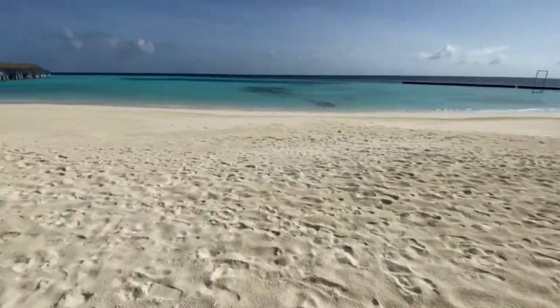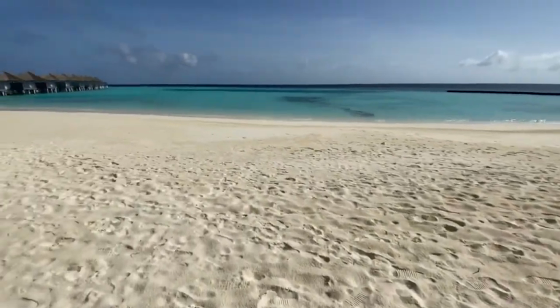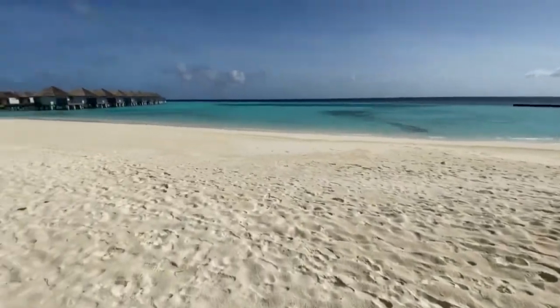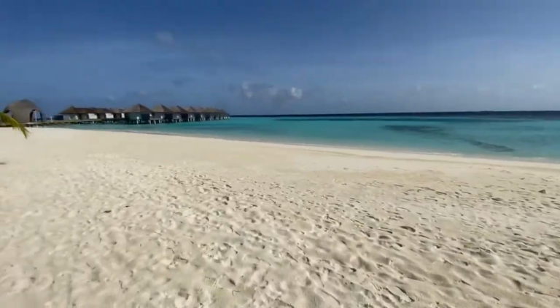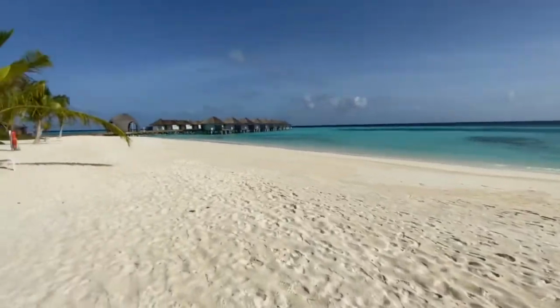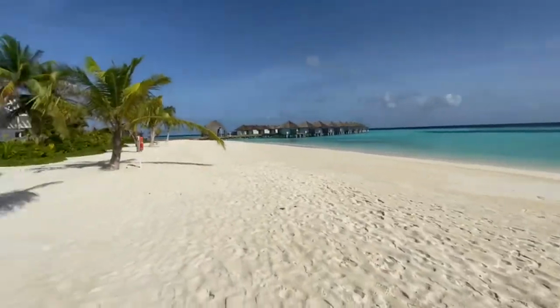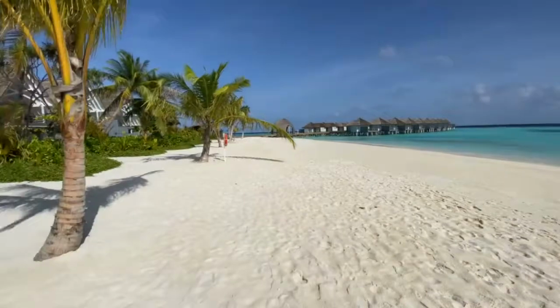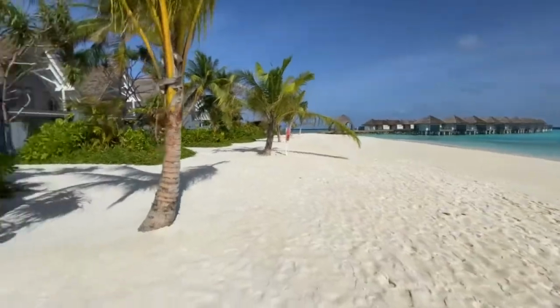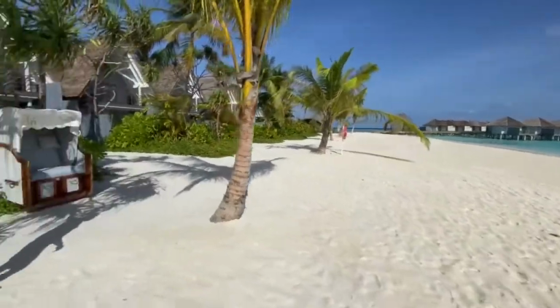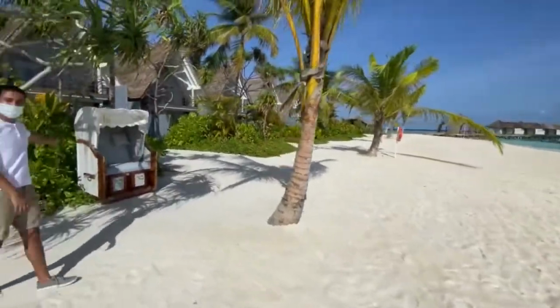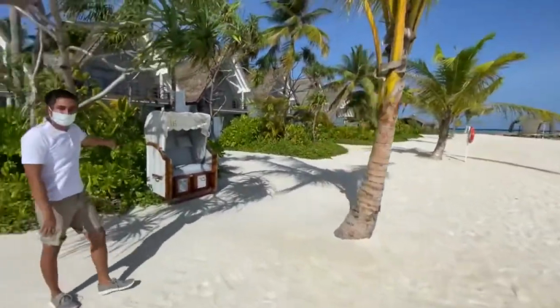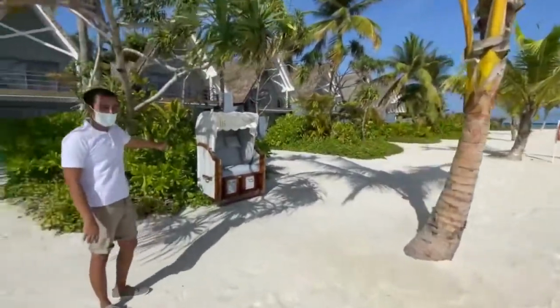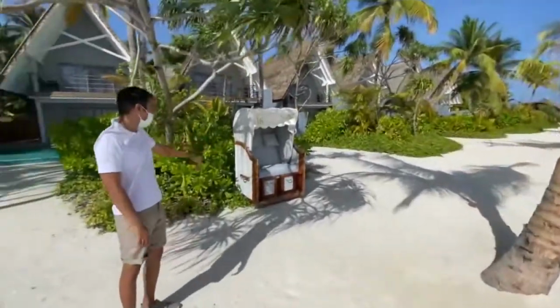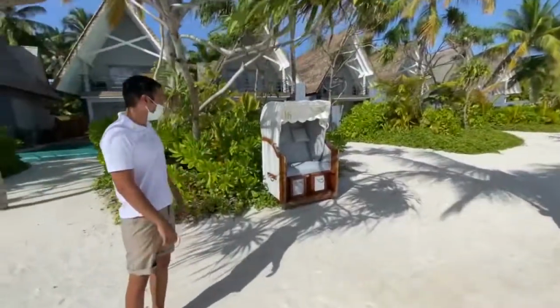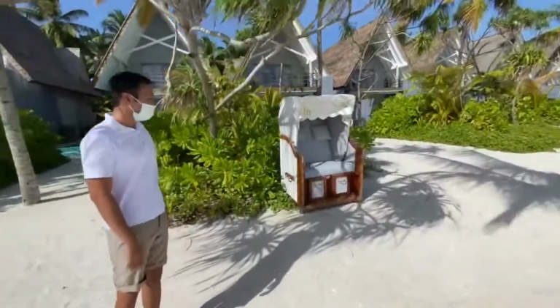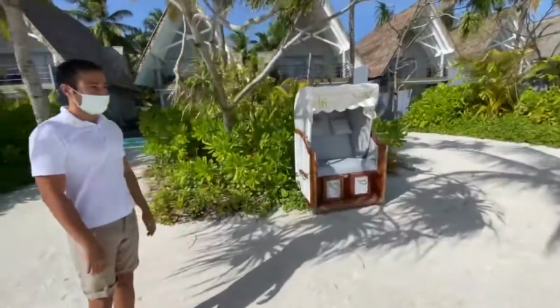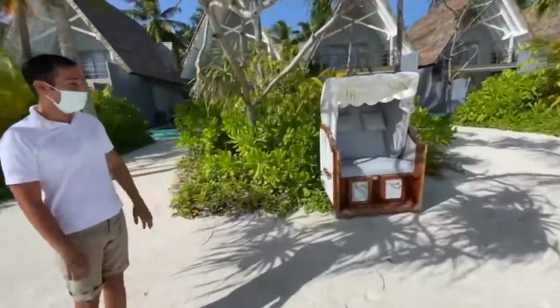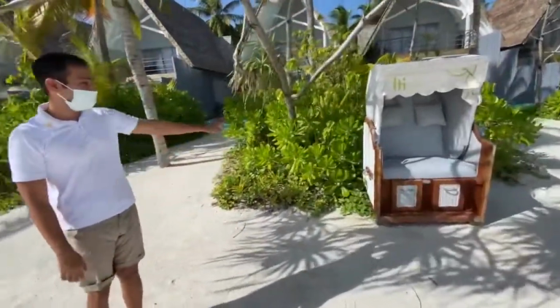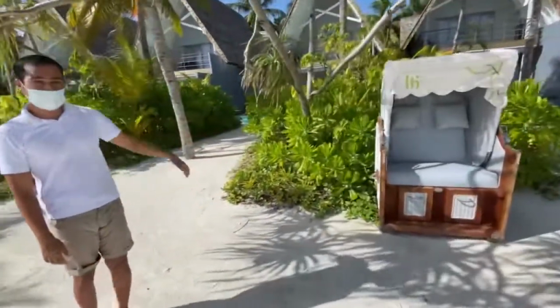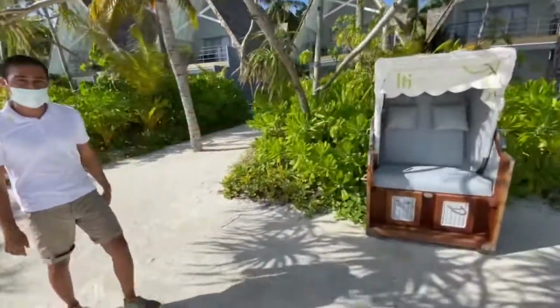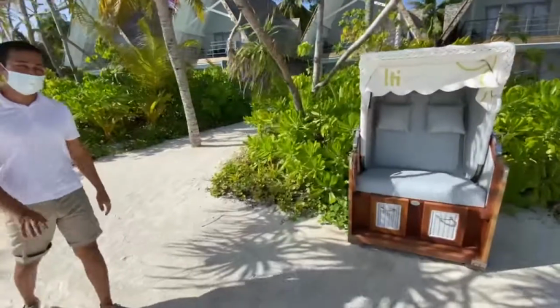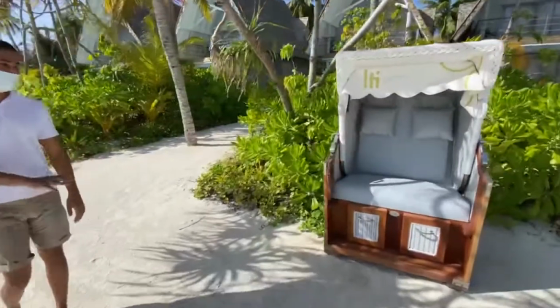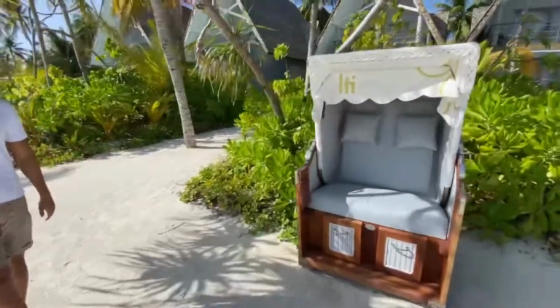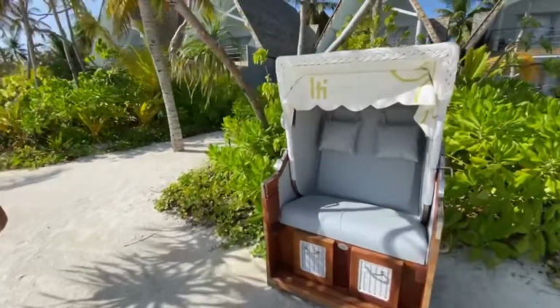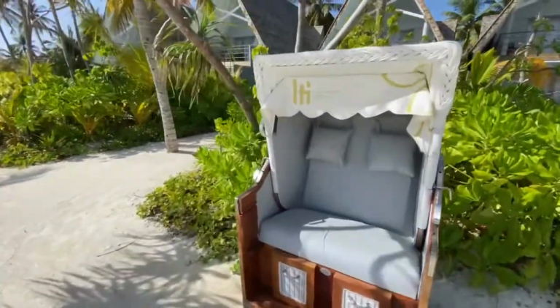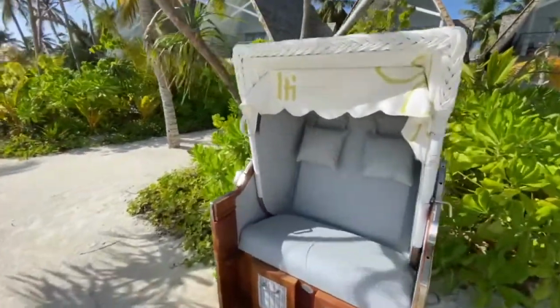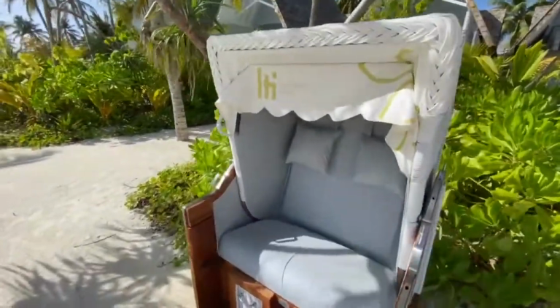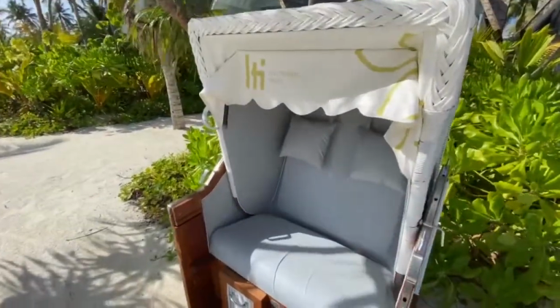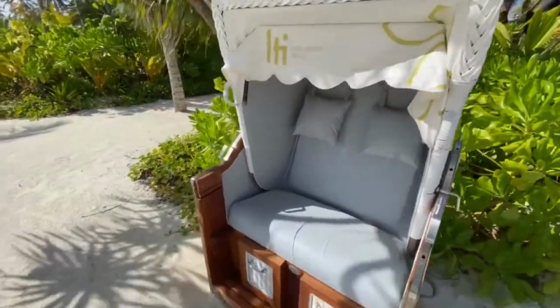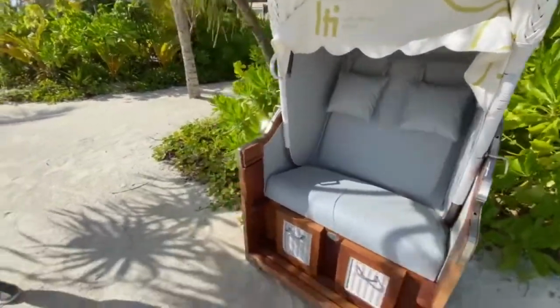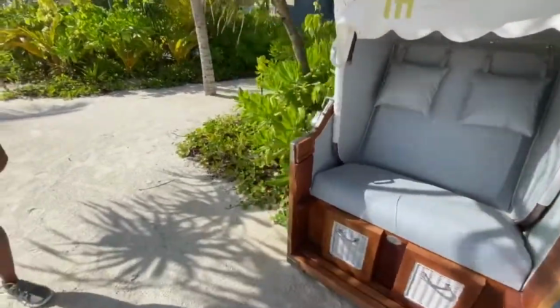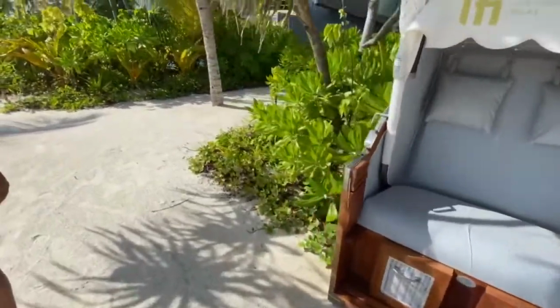On this beach we have these LTI chairs. You can have a look at these LTI chairs. Guests who are coming to the beach can sit and relax on these LTI lounges.